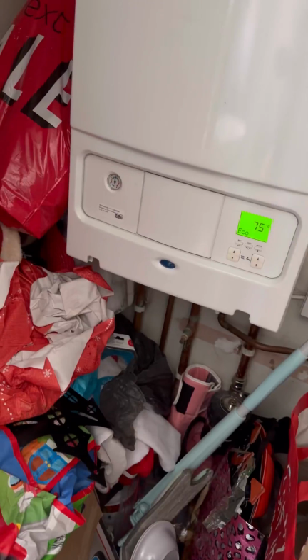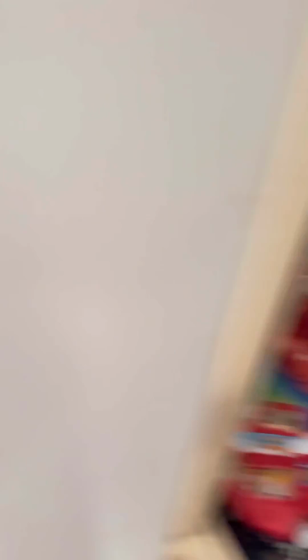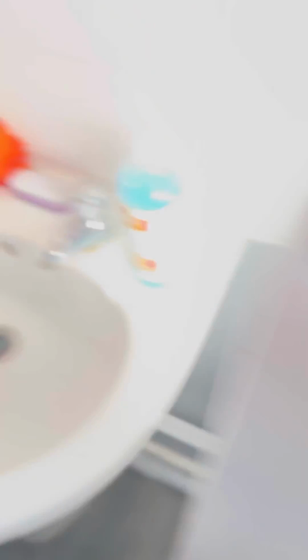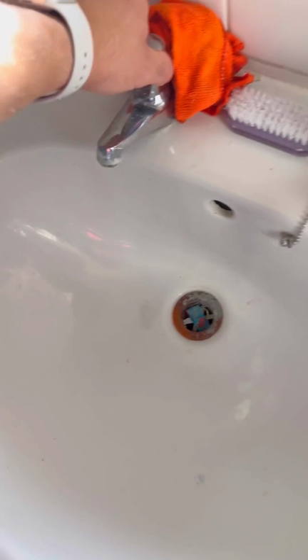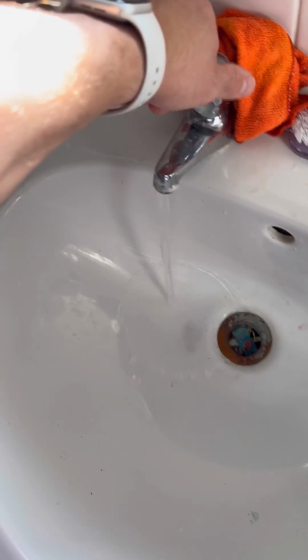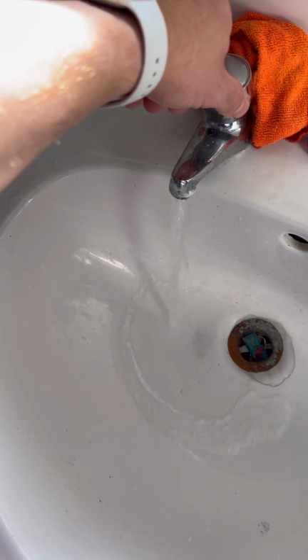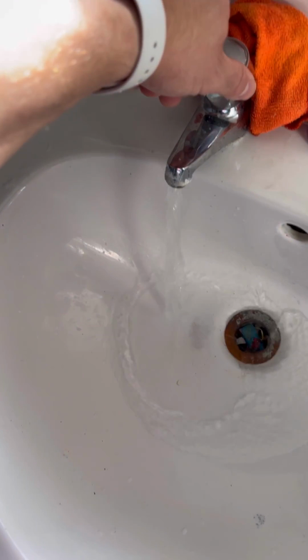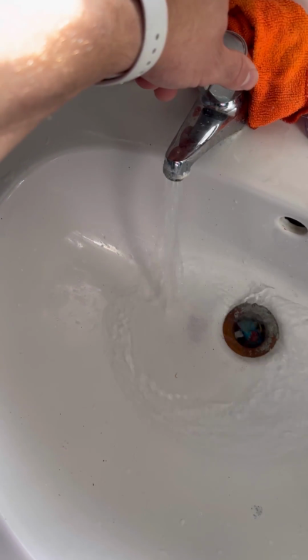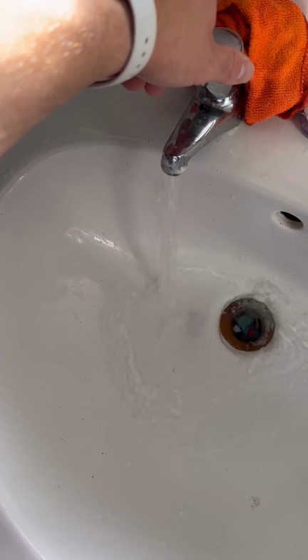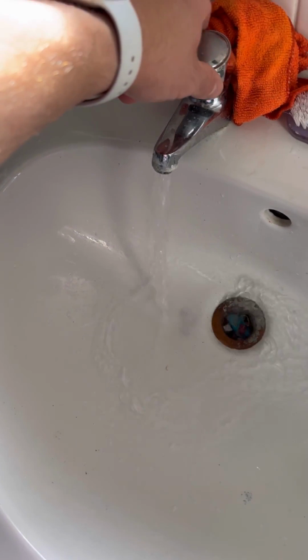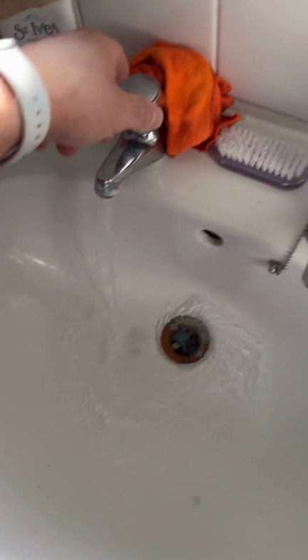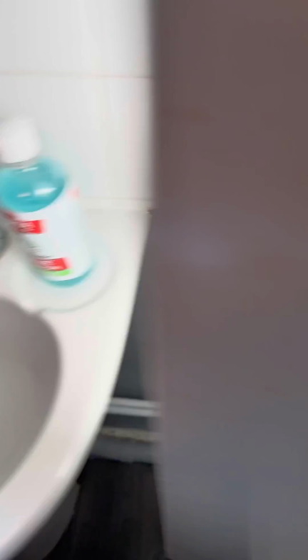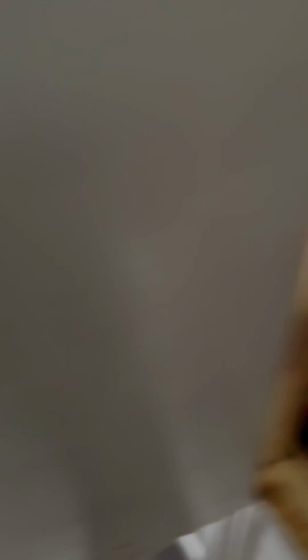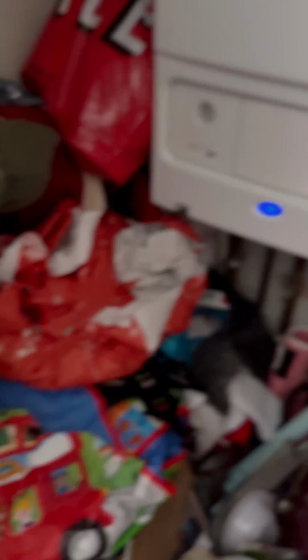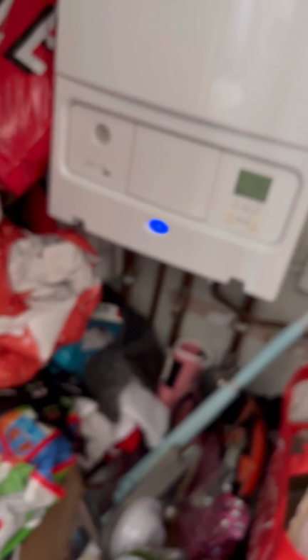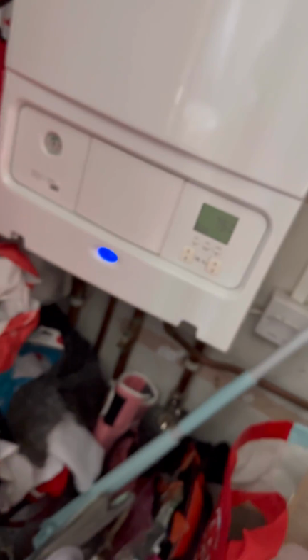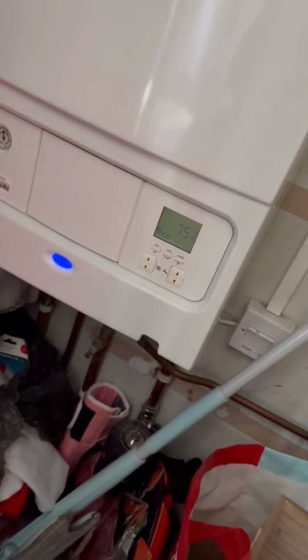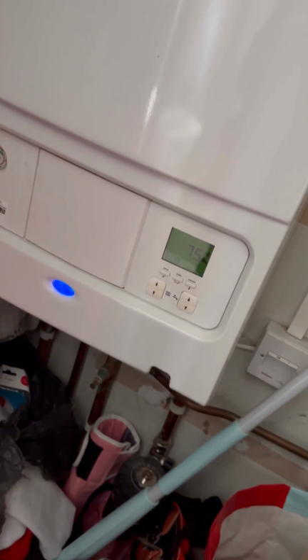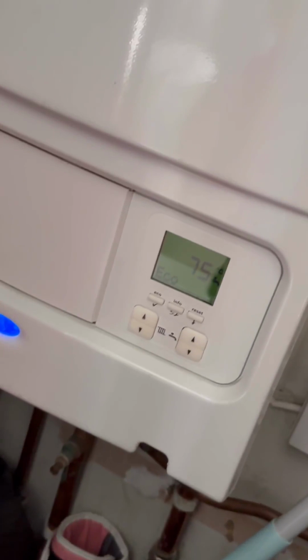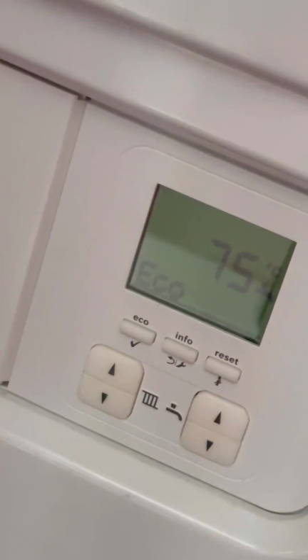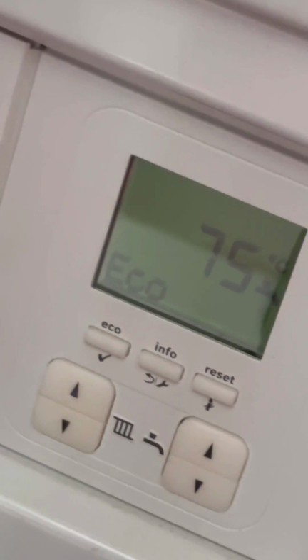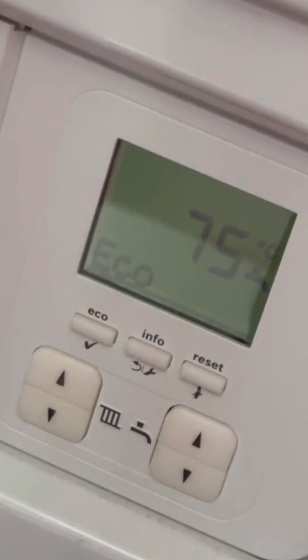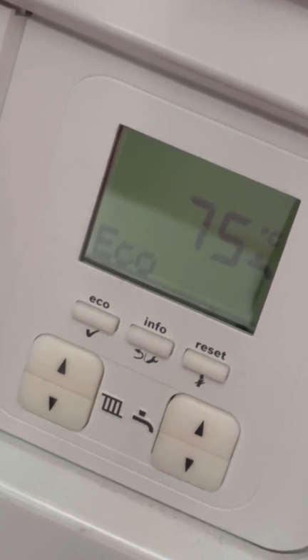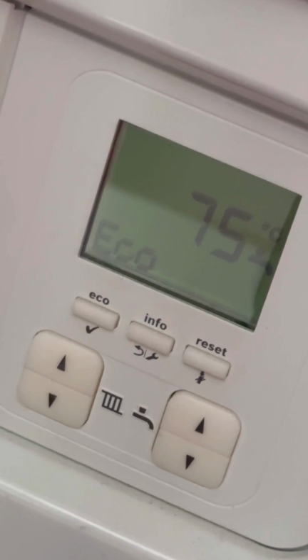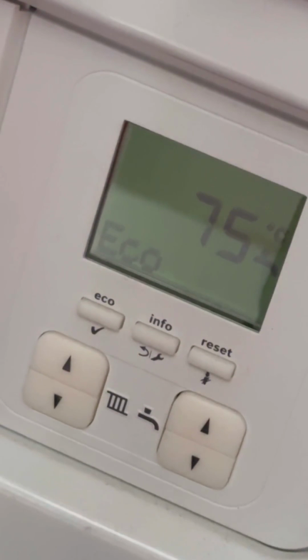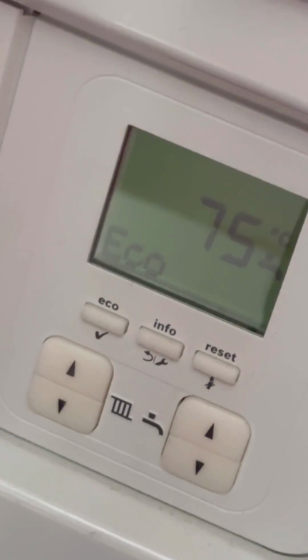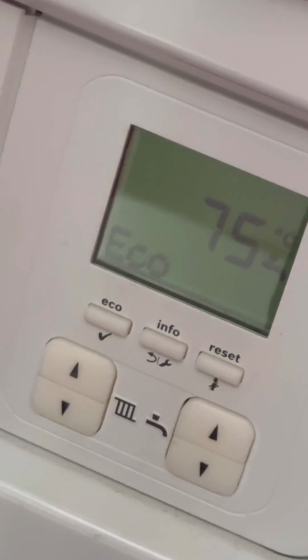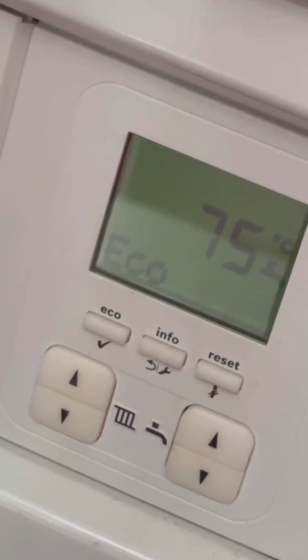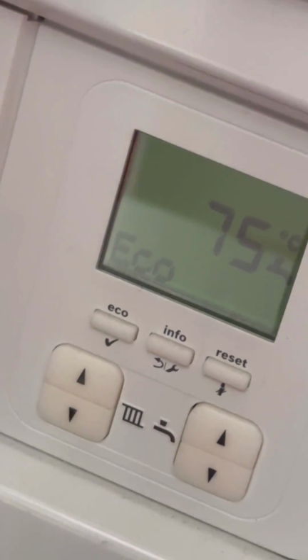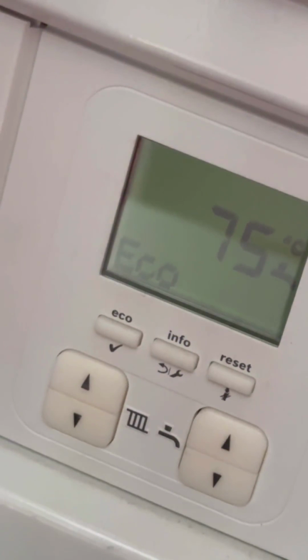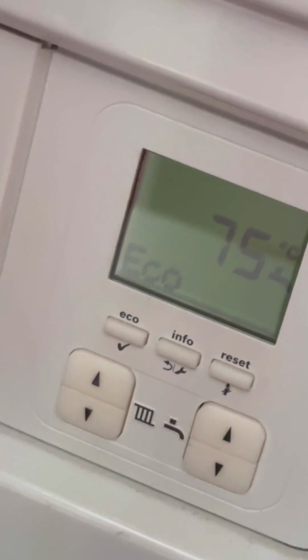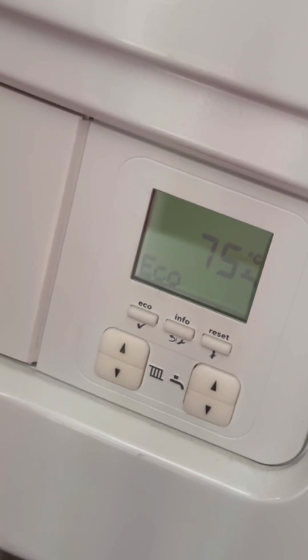Turned up to this one — Worcester Bosch 30i ERP. Customer said they had no hot water, so the first thing I do is fire up the hot water and see what's happening. First thing I've noticed is the pressure's okay, but the boiler is sat at 75 degrees in eco, so I'm suspecting a blocked plate heat exchanger.